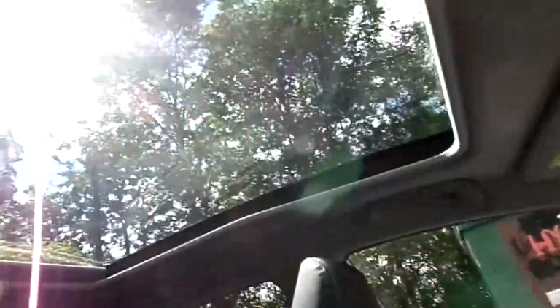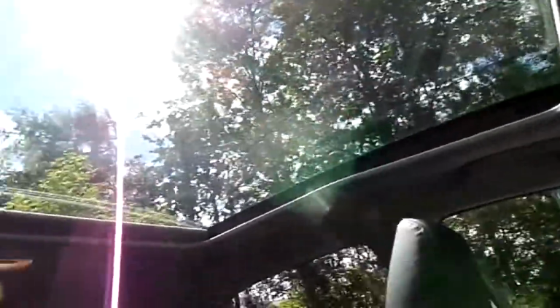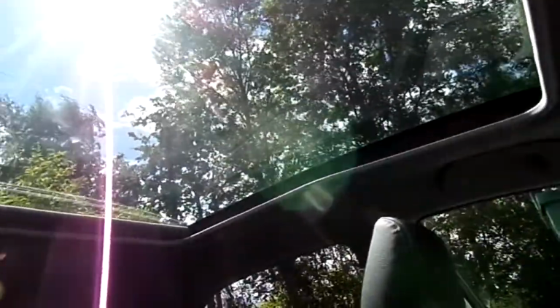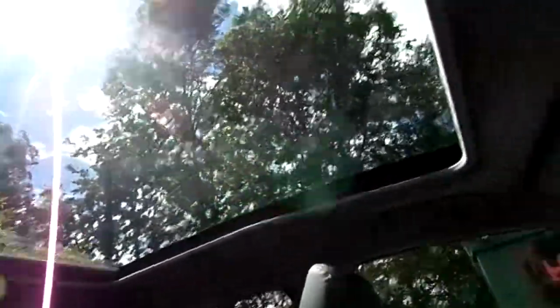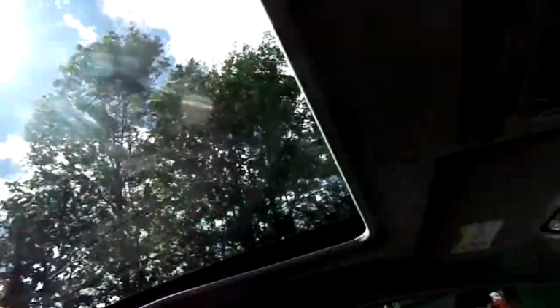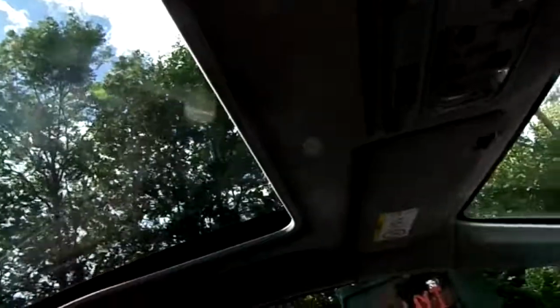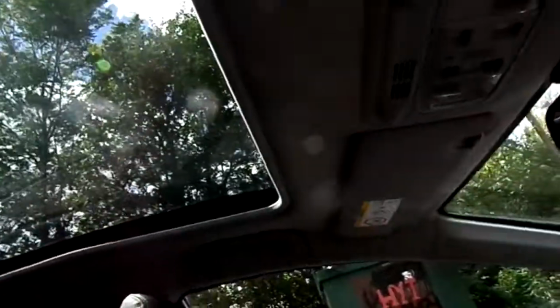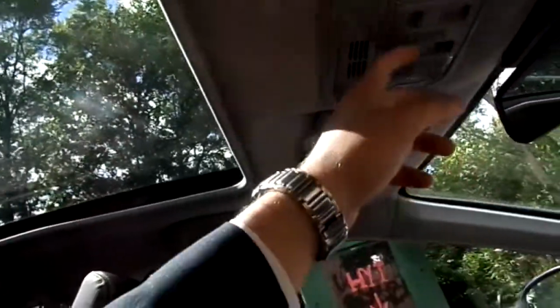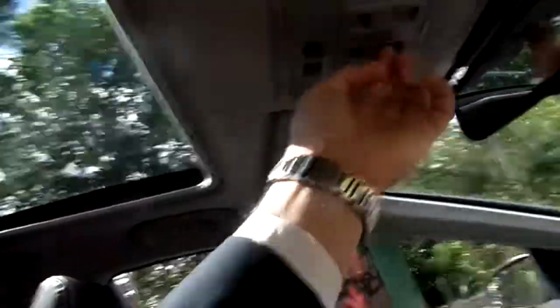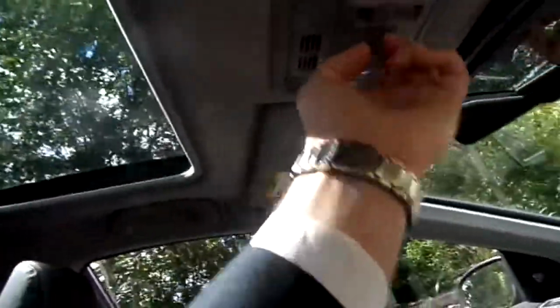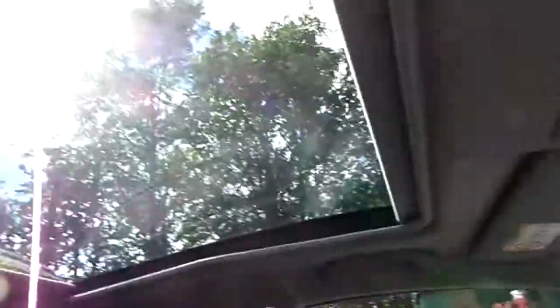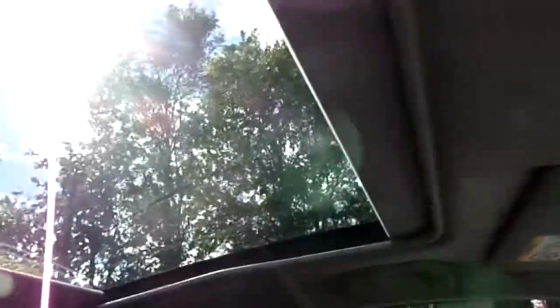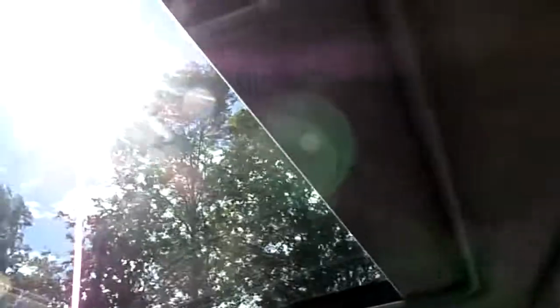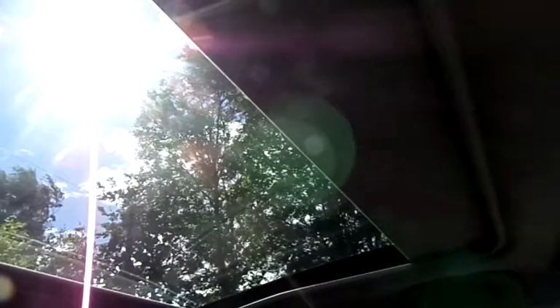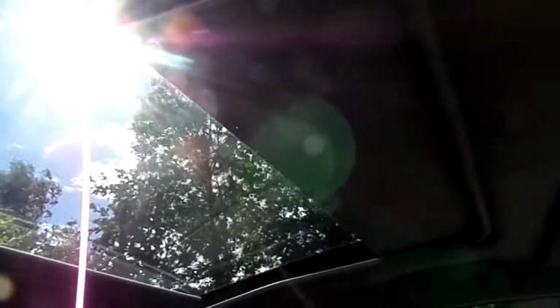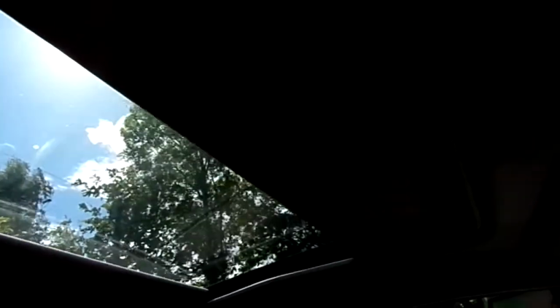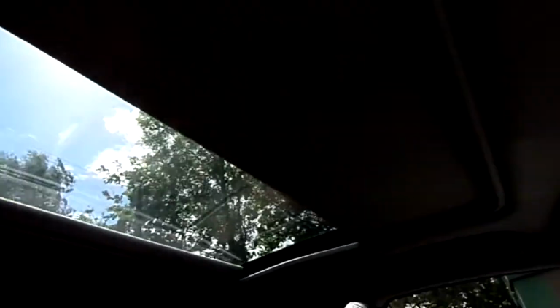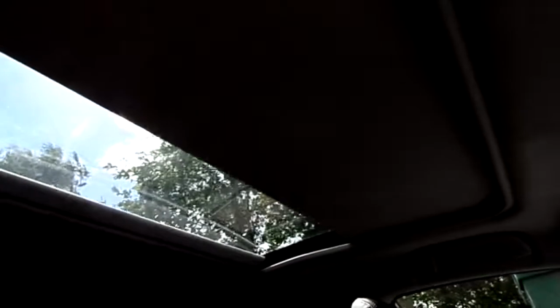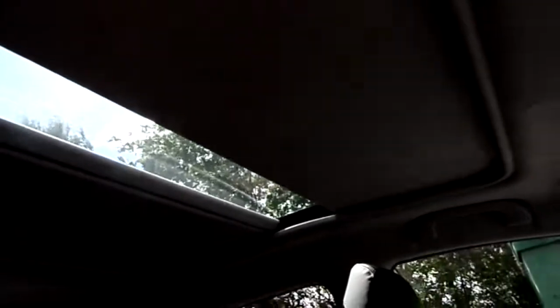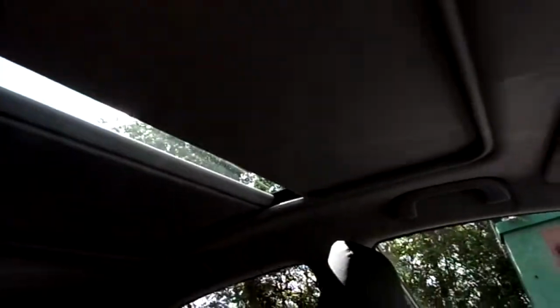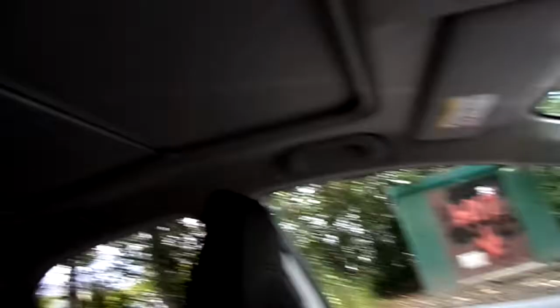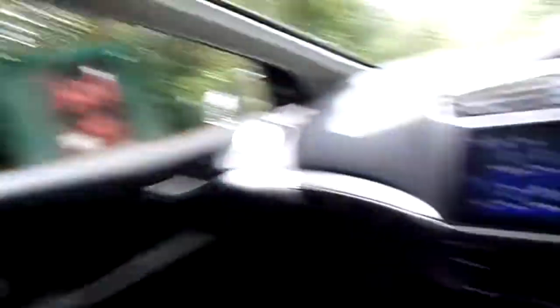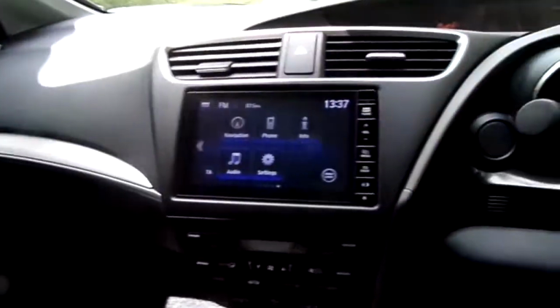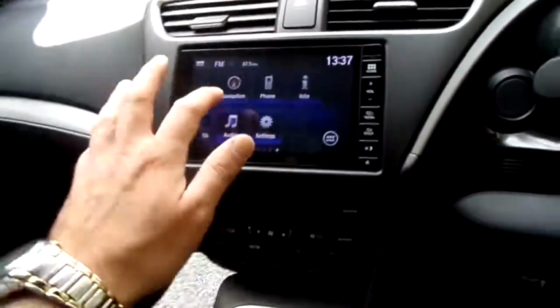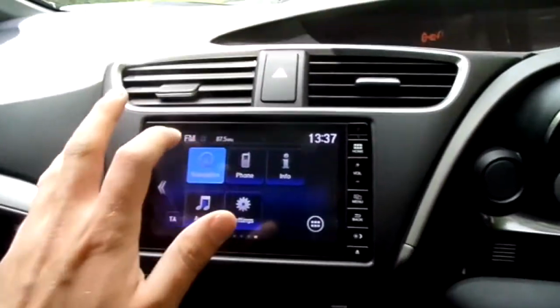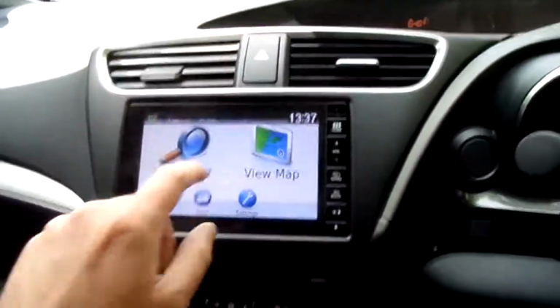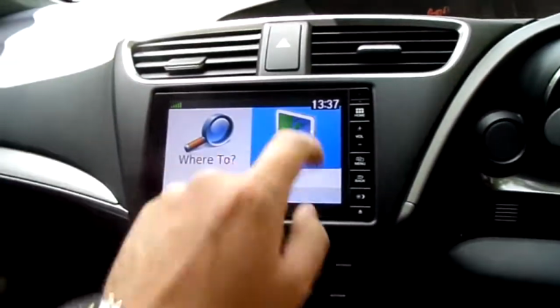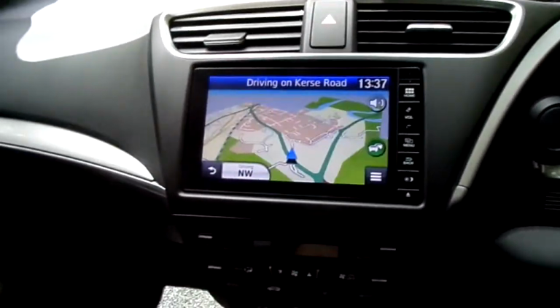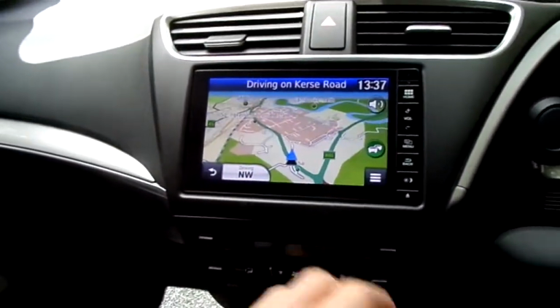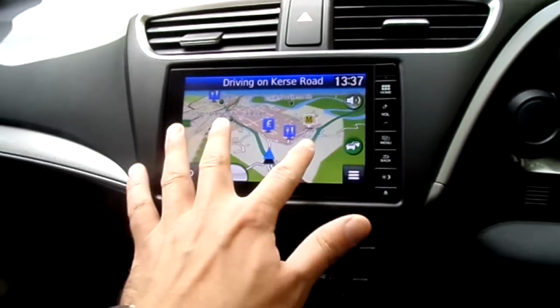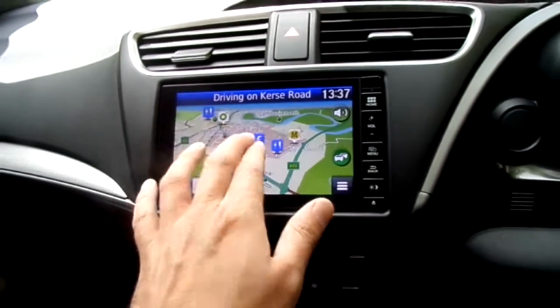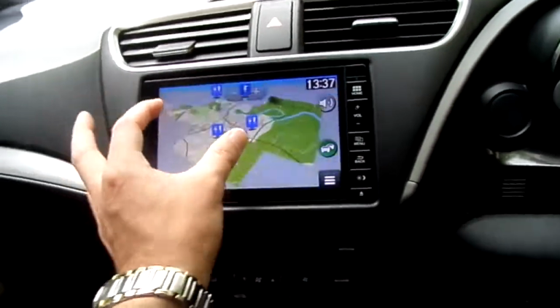It also comes with a panoramic glass roof, which you can close as well, and Garmin satellite navigation.